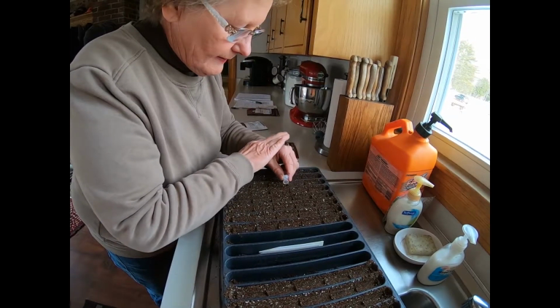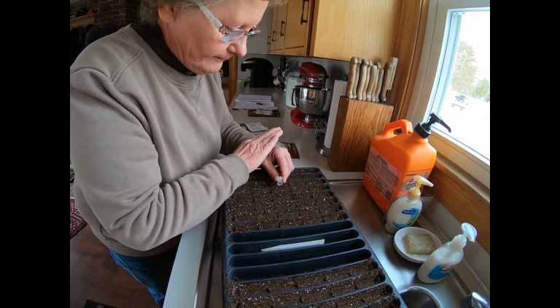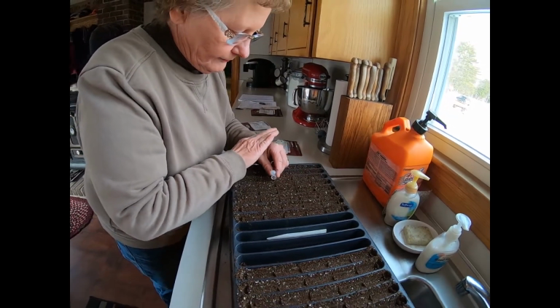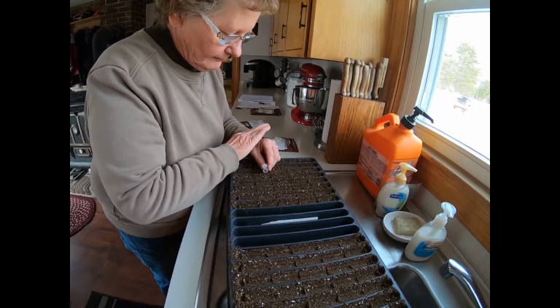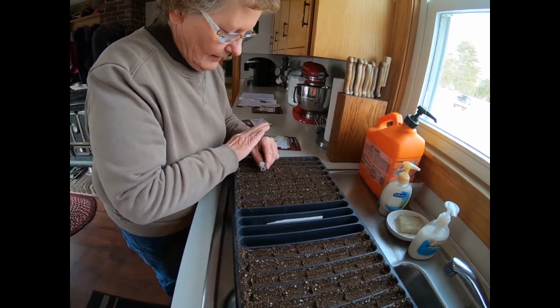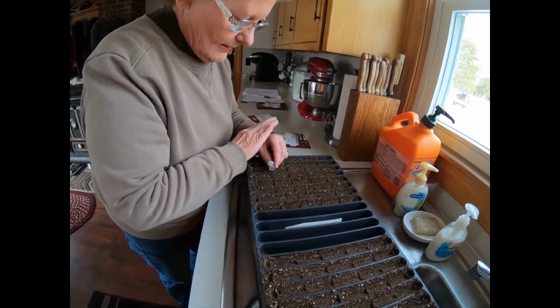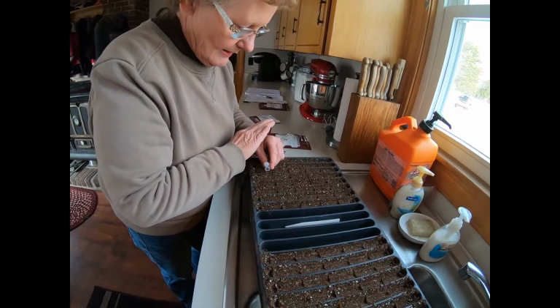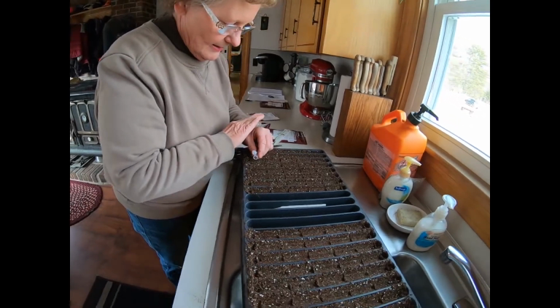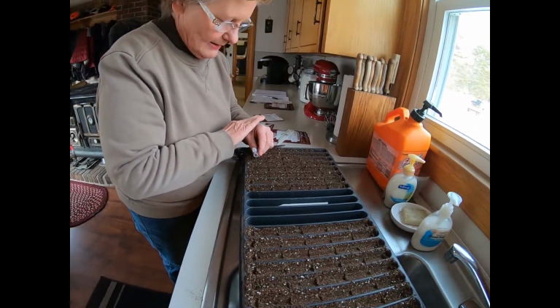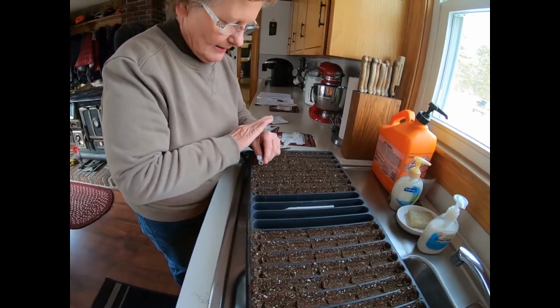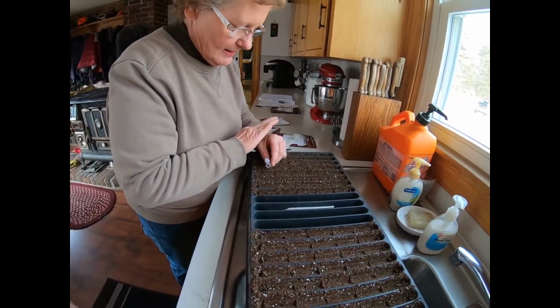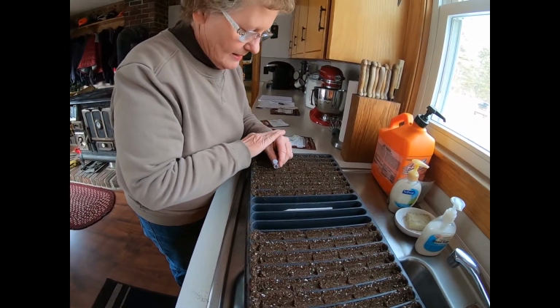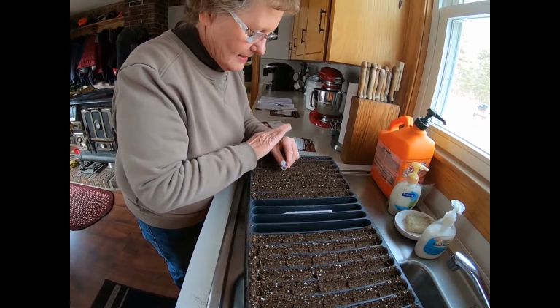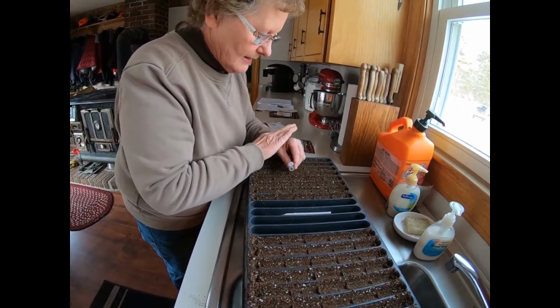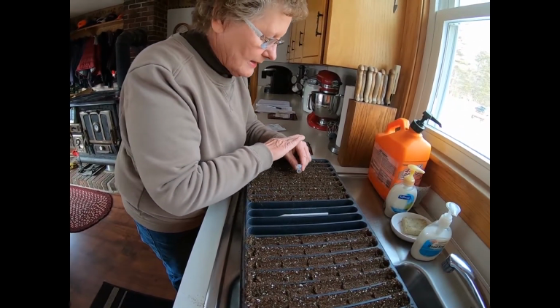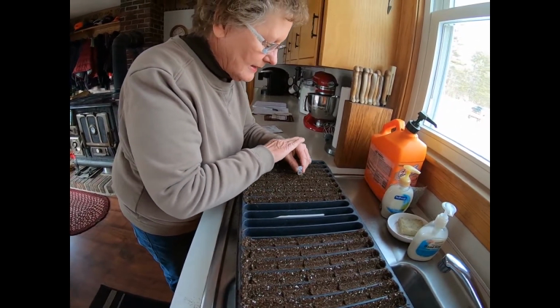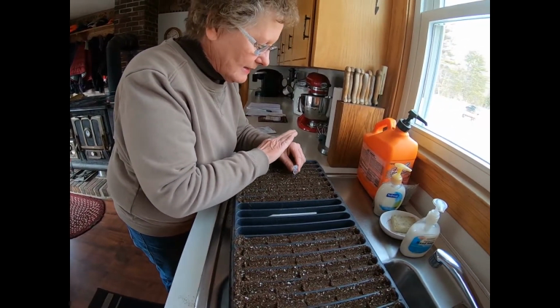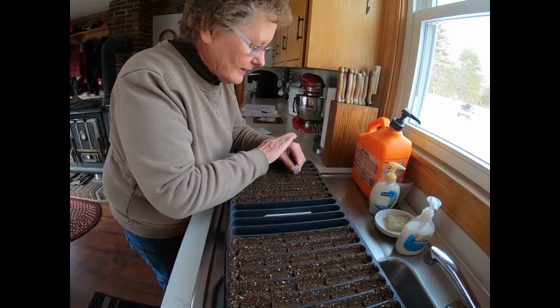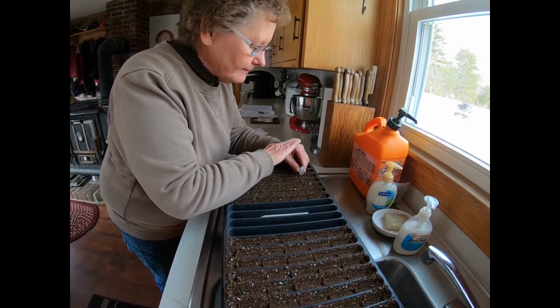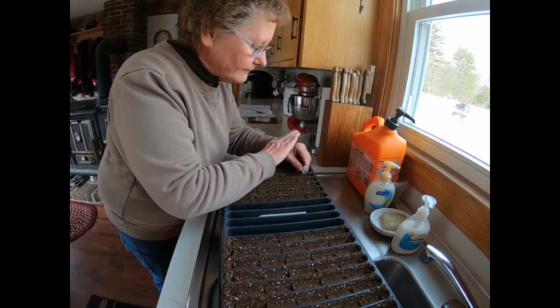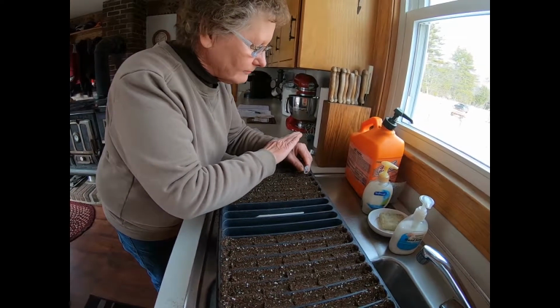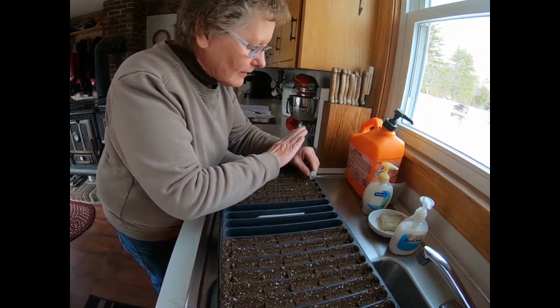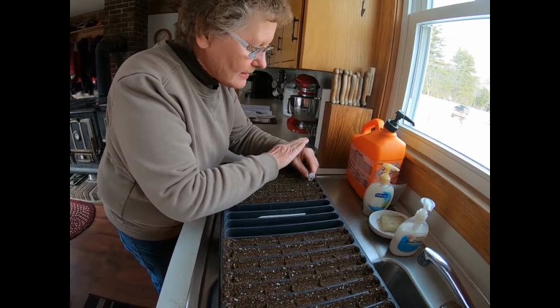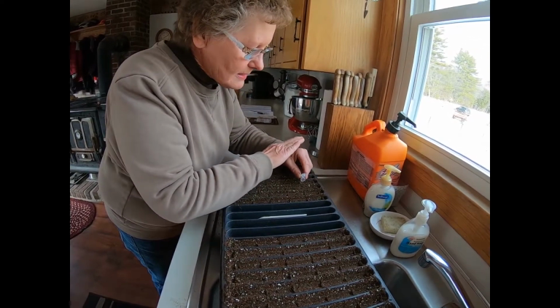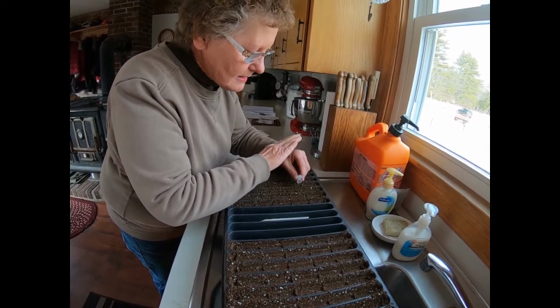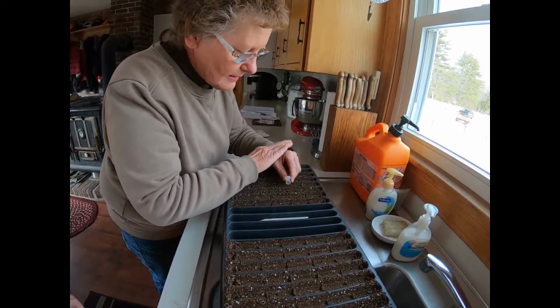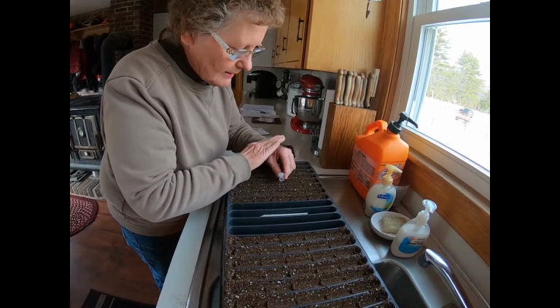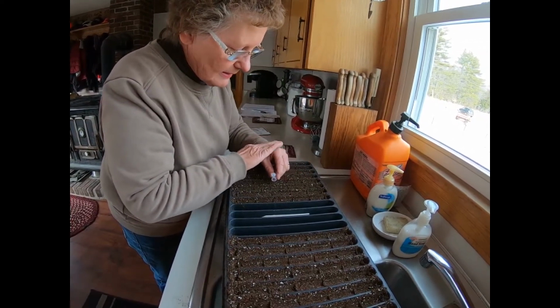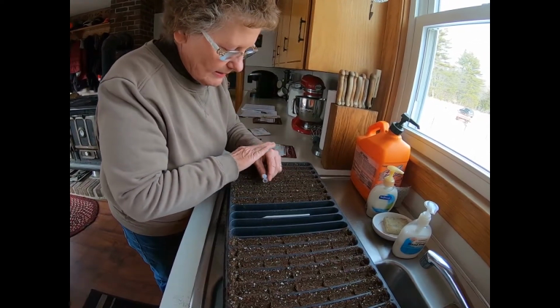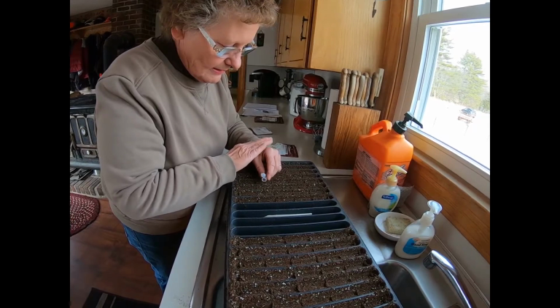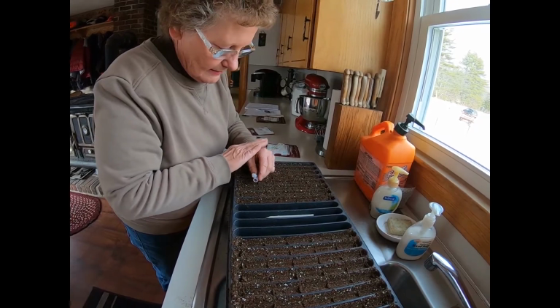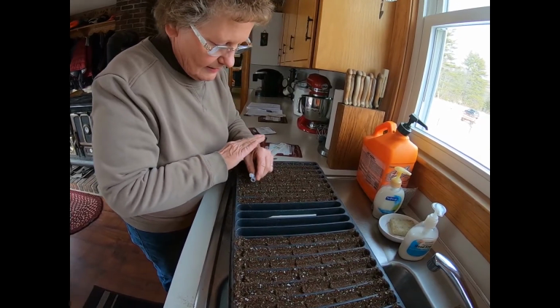They don't cut you any slack on the price of these things, so you've got to be pretty careful. They make a beautiful flower as long as you have patience enough. We do this so we don't have to buy in cuttings, and that way we don't have the disease a lot of greenhouses have — and it's cheaper too, but there's a lot of time involved.